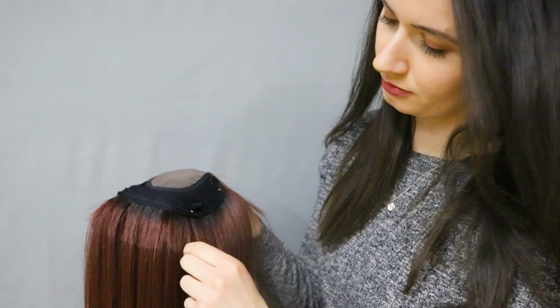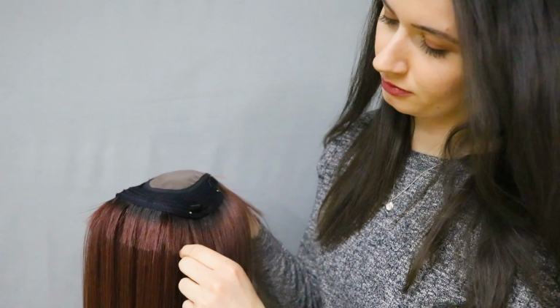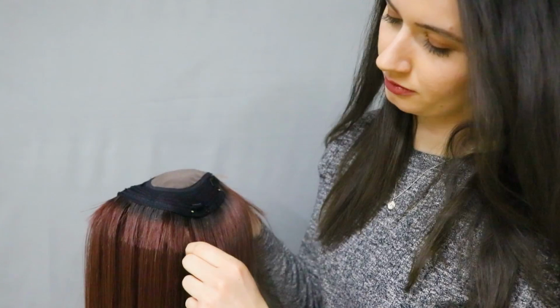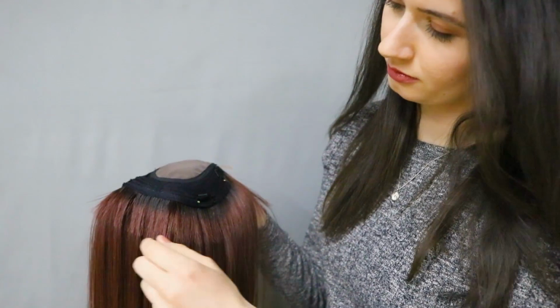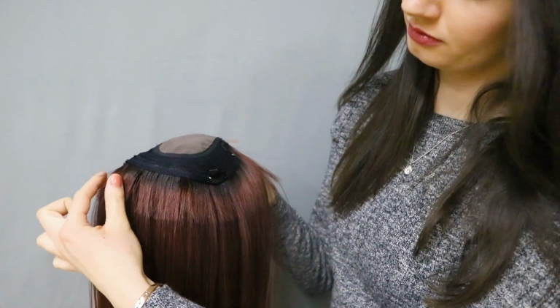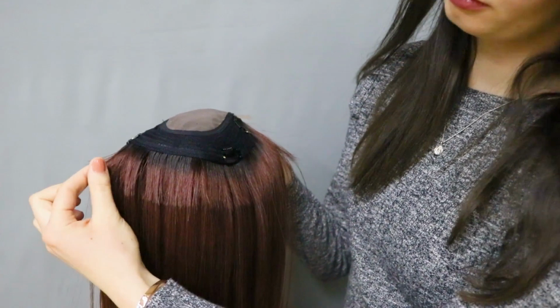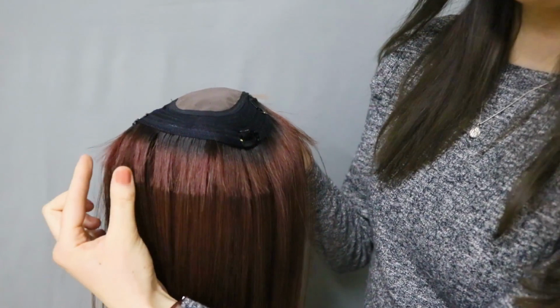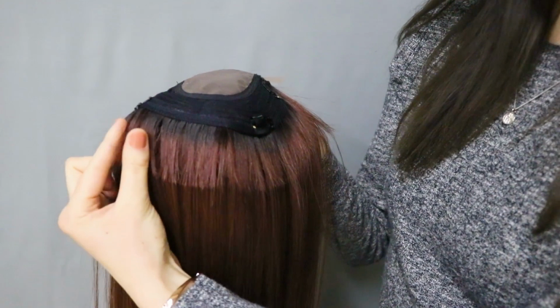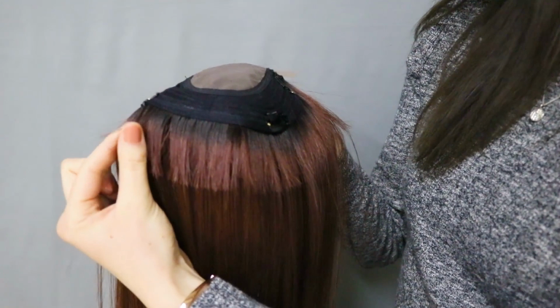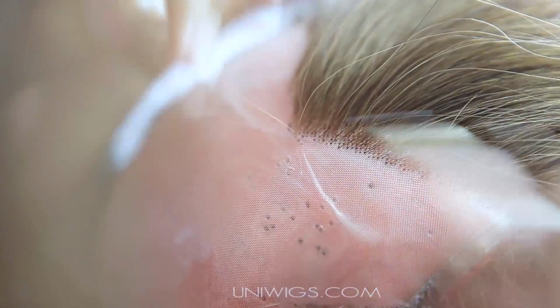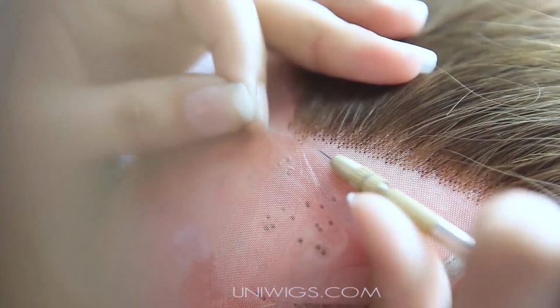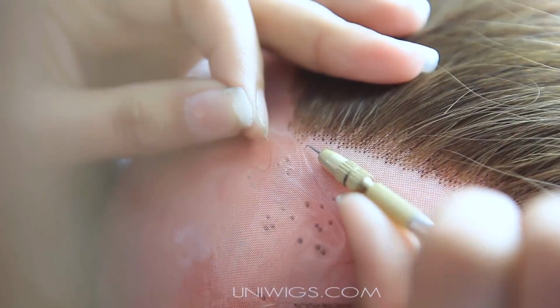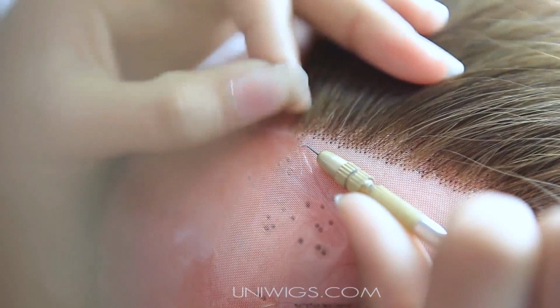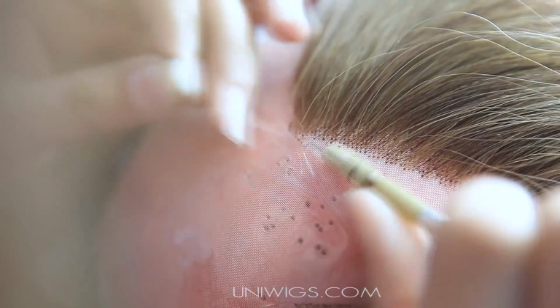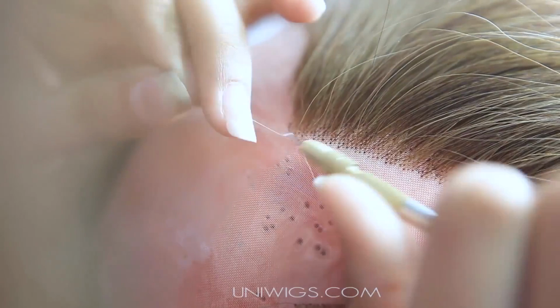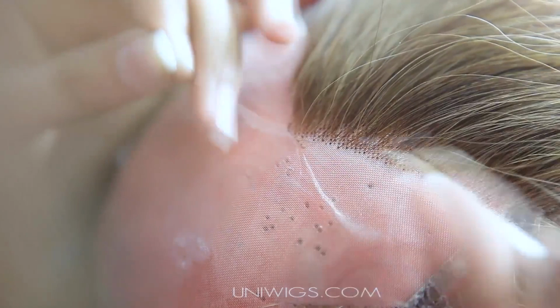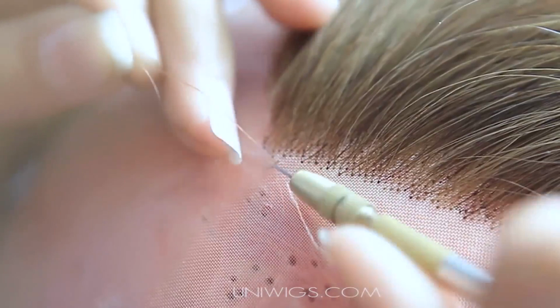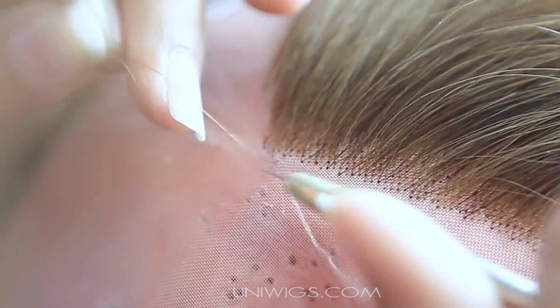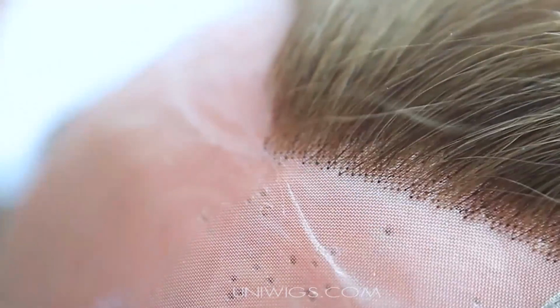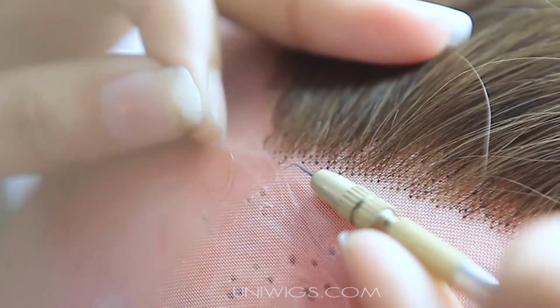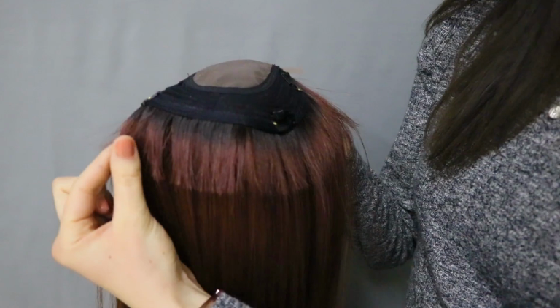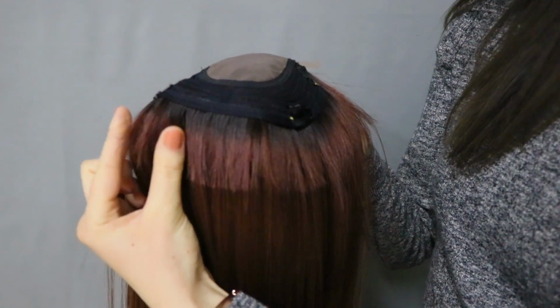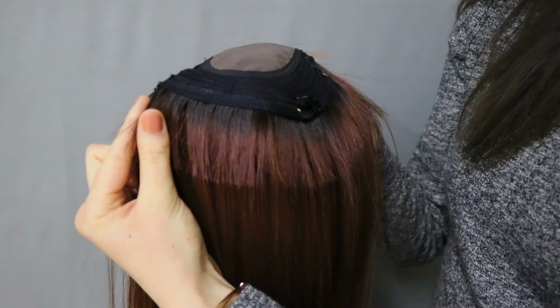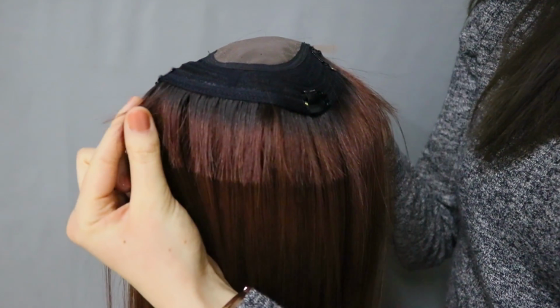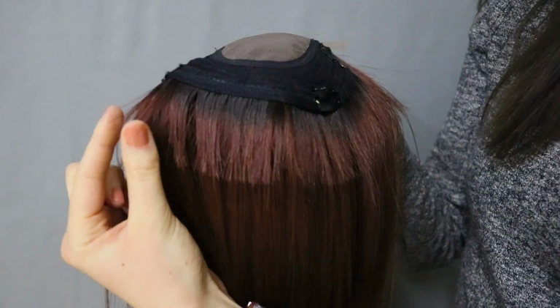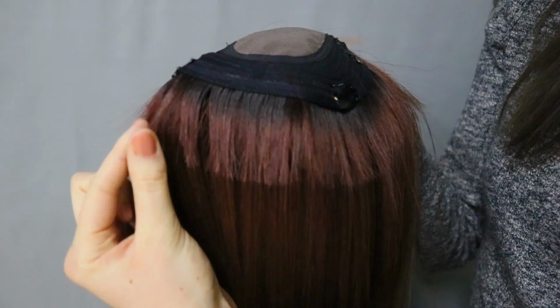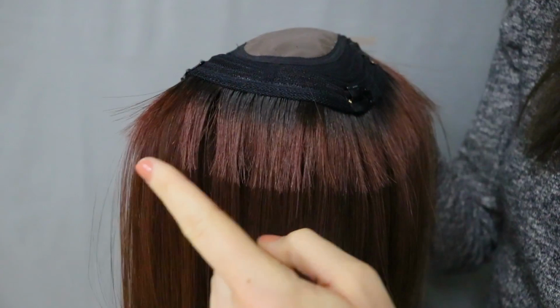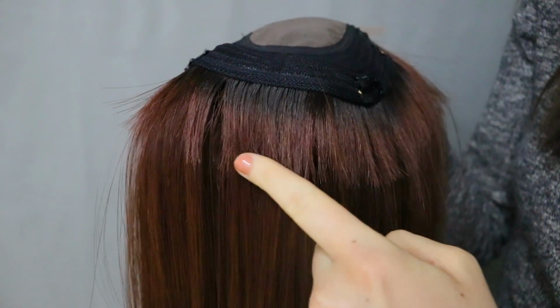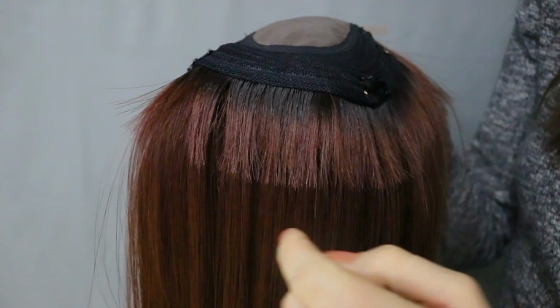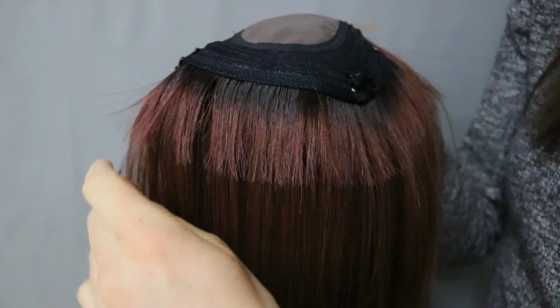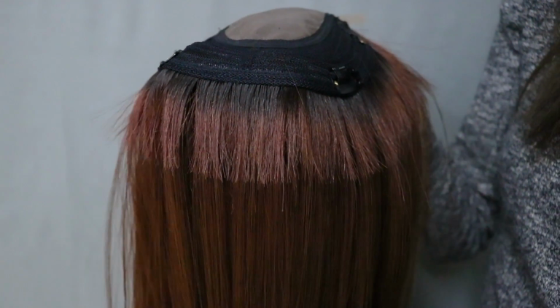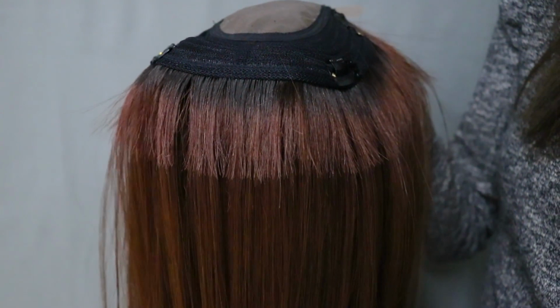Our toppers are high quality and the return is necessary for production. The toppers are hand tied and made by injecting the hair through one side of the topper base, and once knotted, leaving a shorter length of hair remaining on the other side.